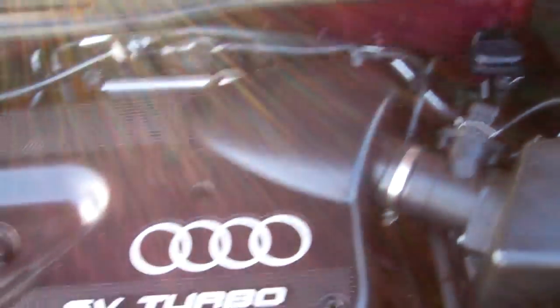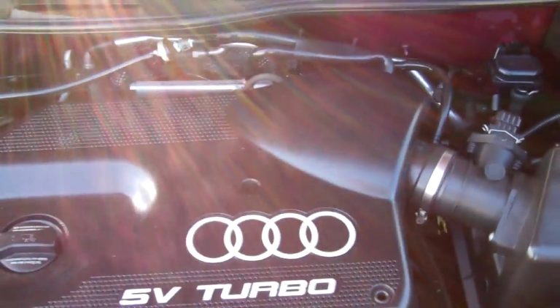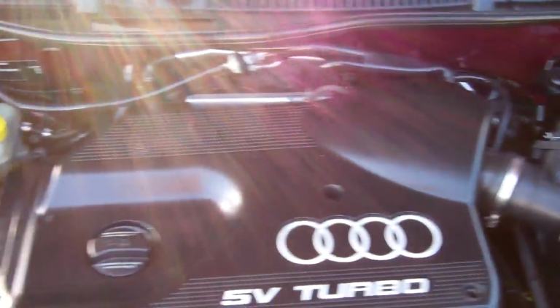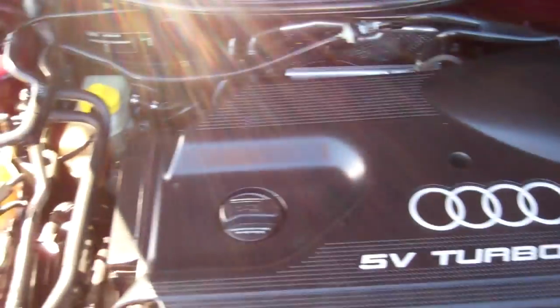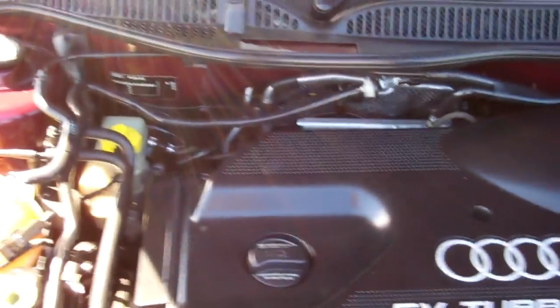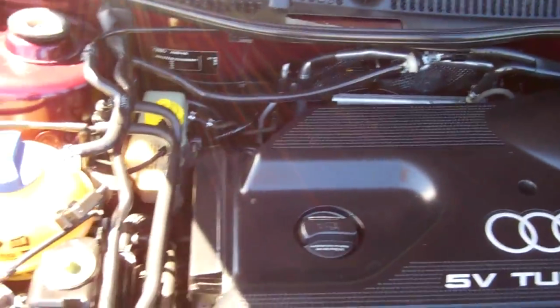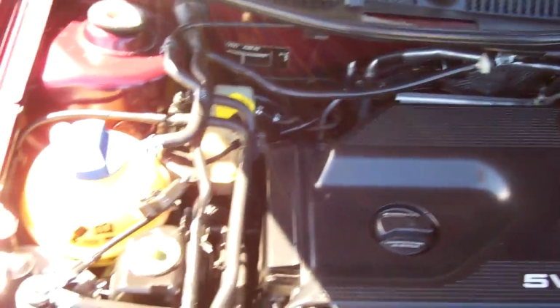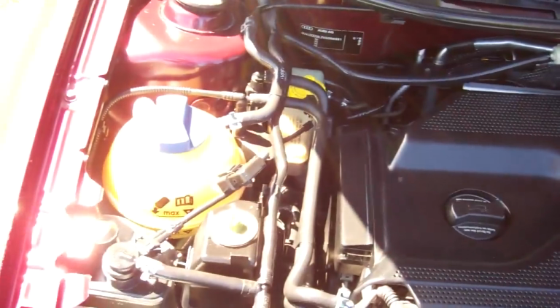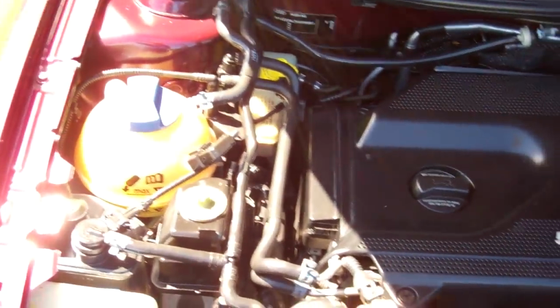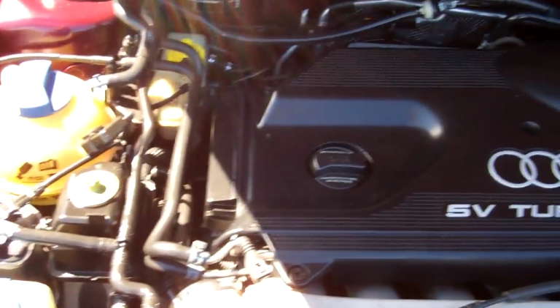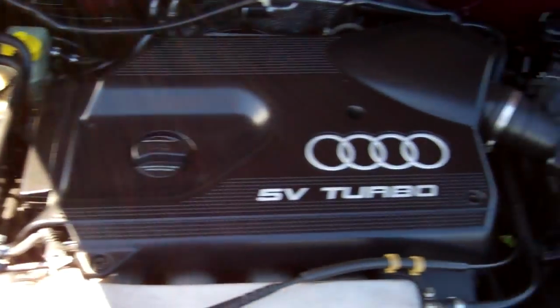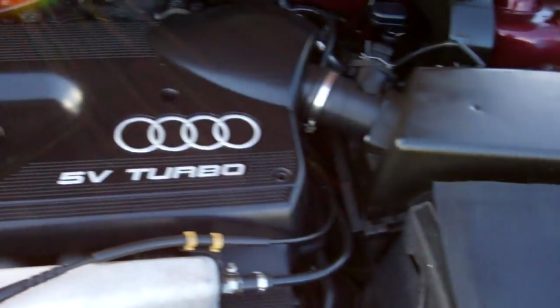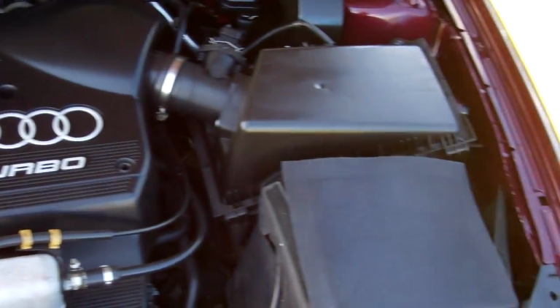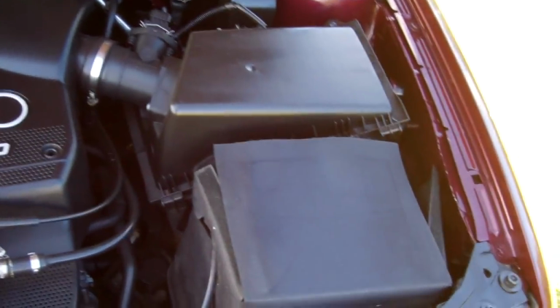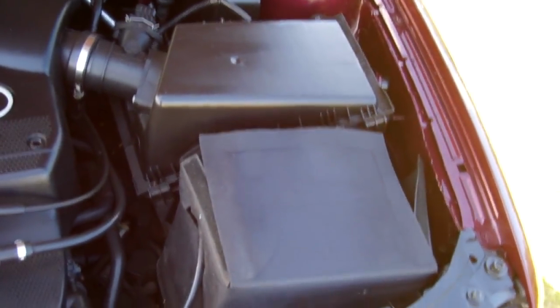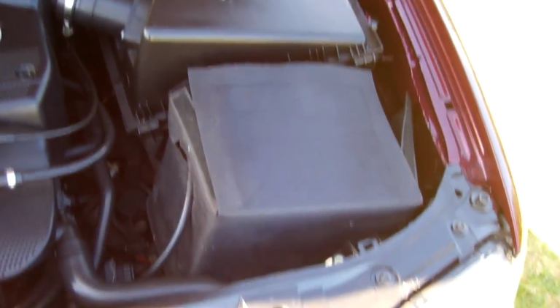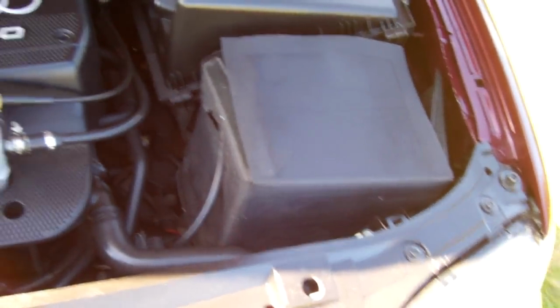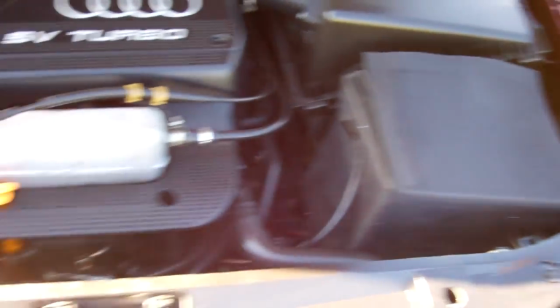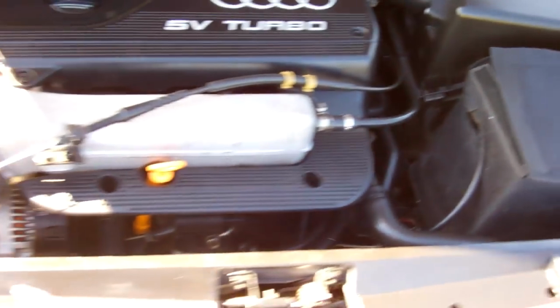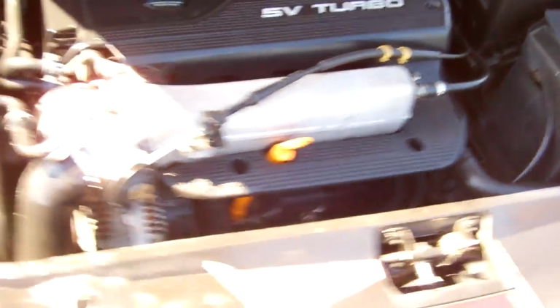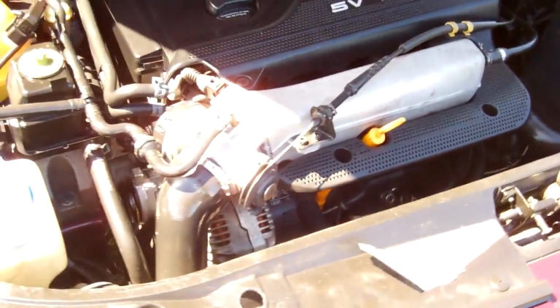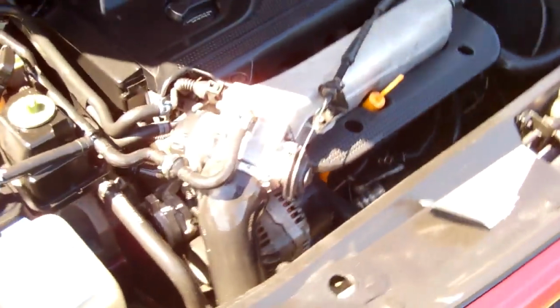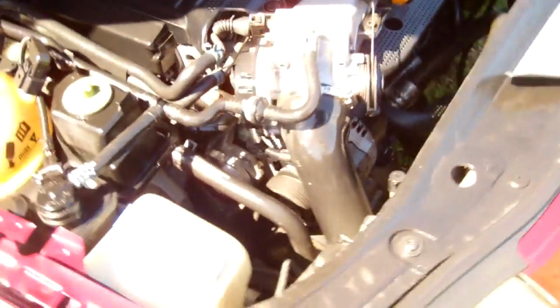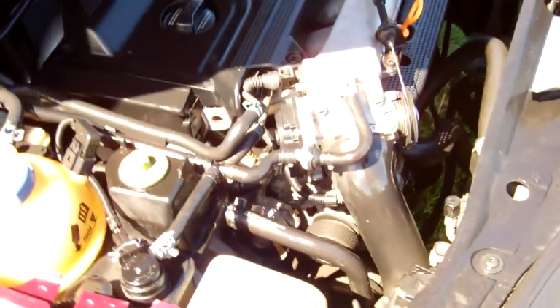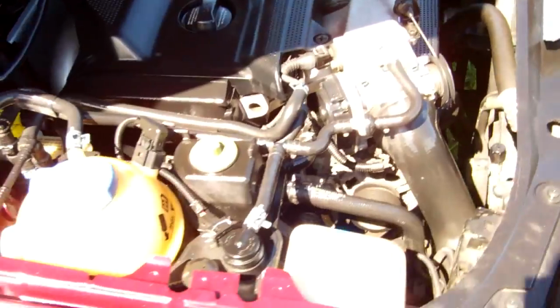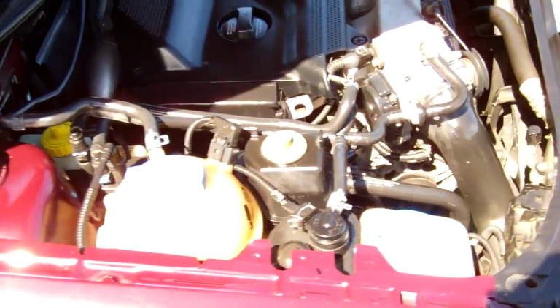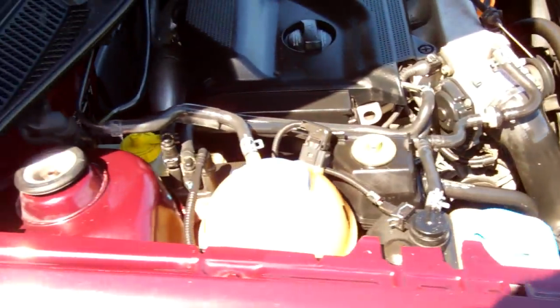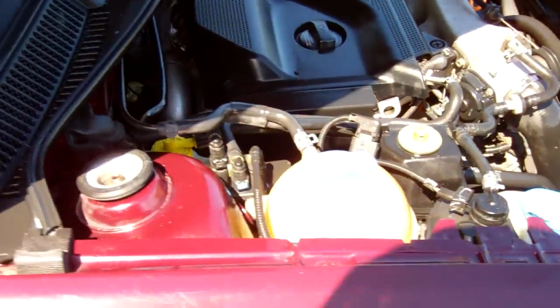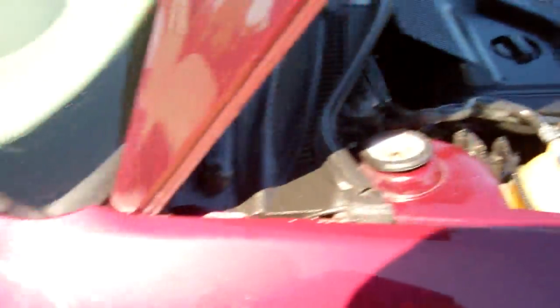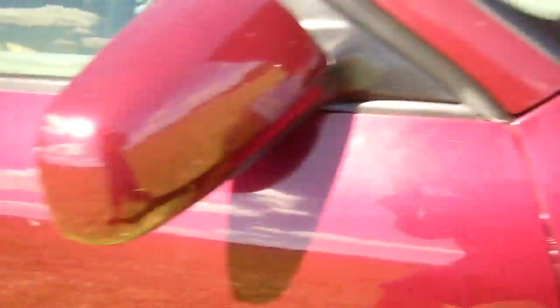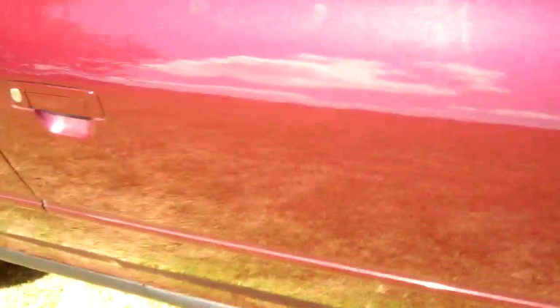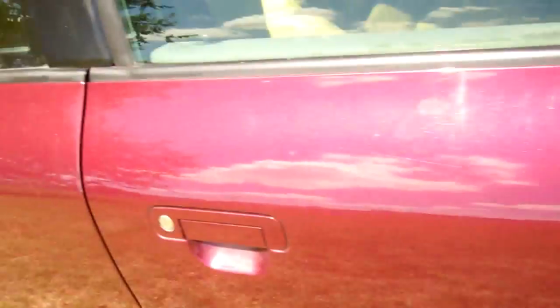Your 1.8 litre Audi turbo engine — heaps of grunt in these cars. They do have a cam belt and we have no history regarding its replacement.